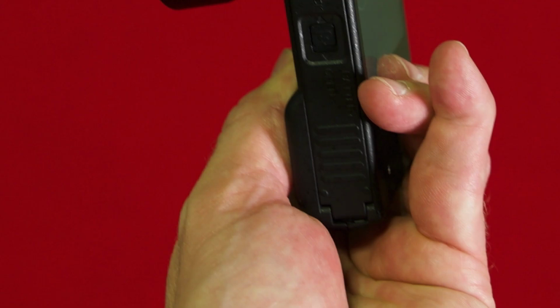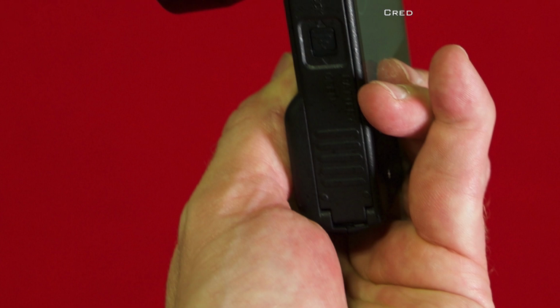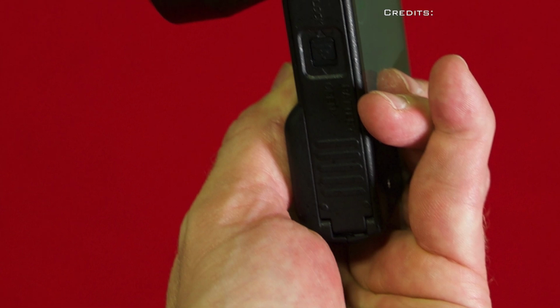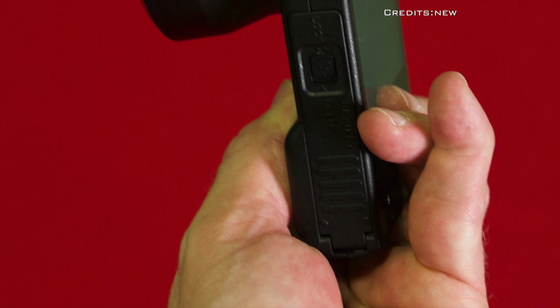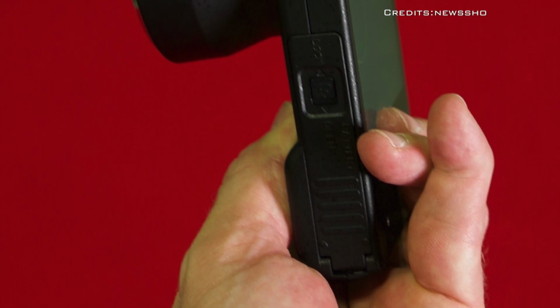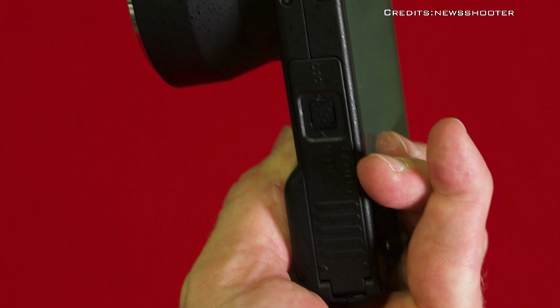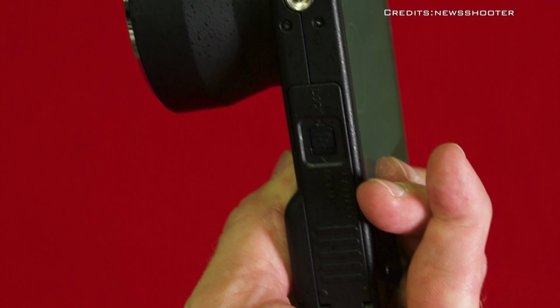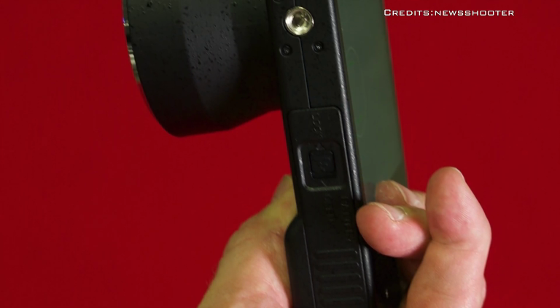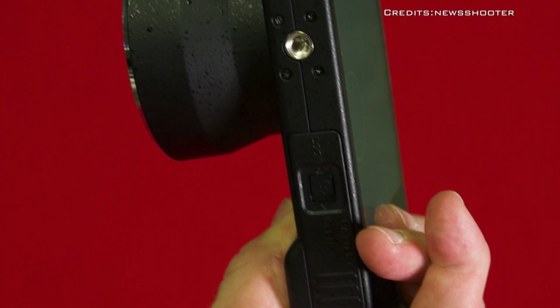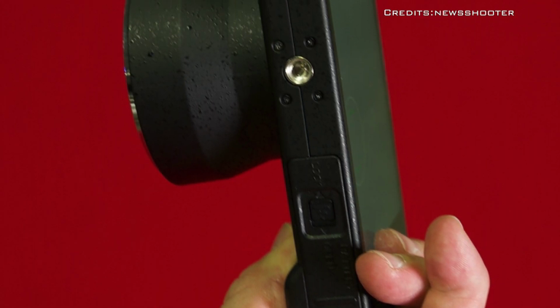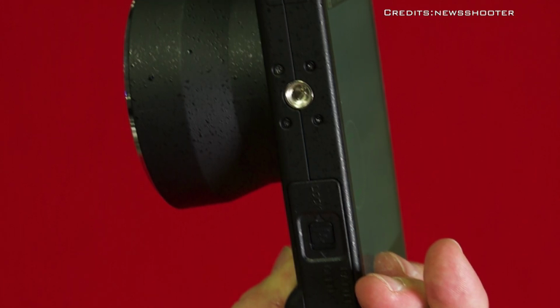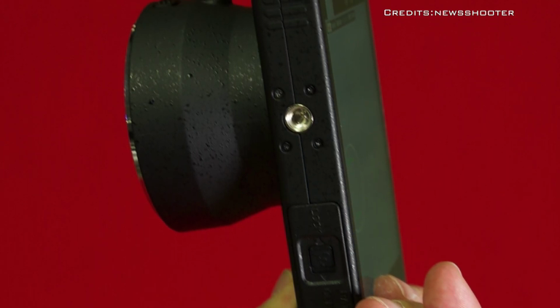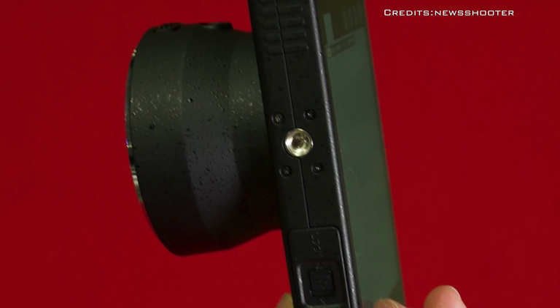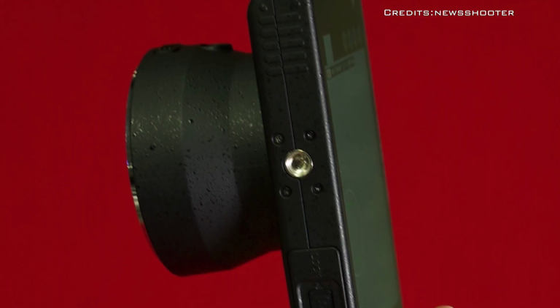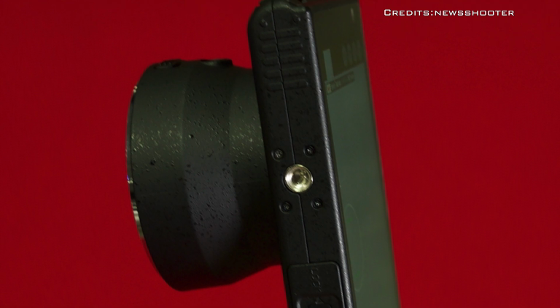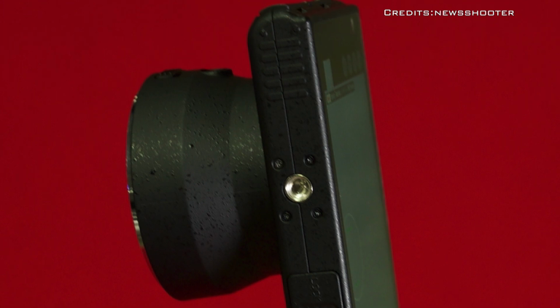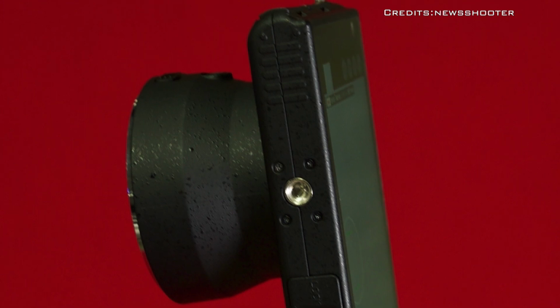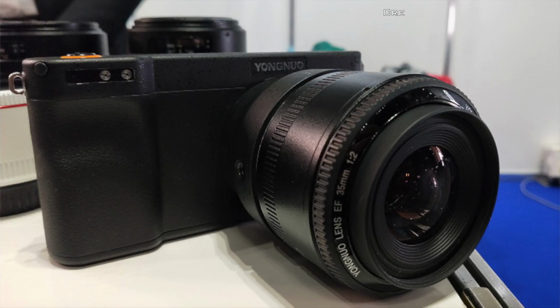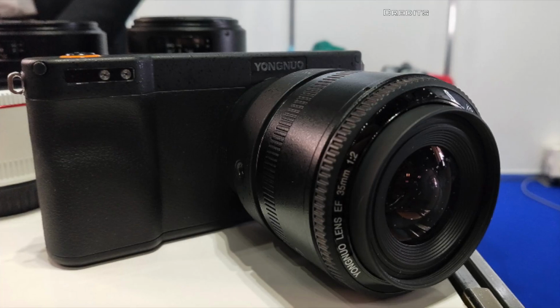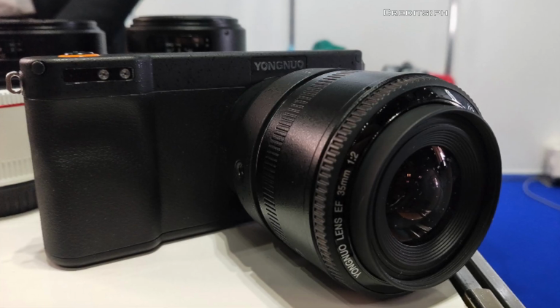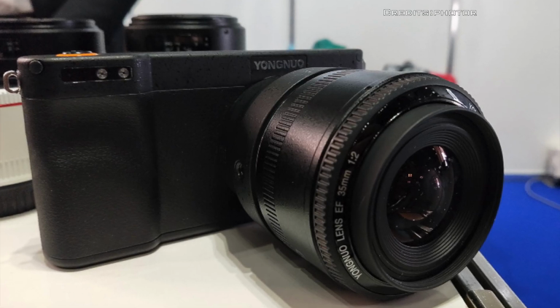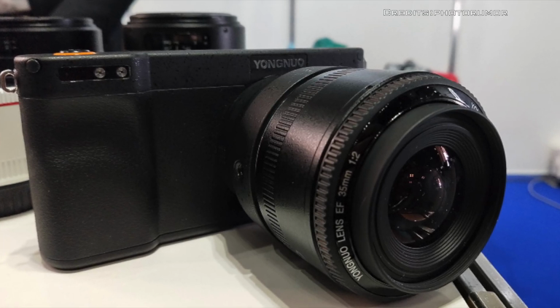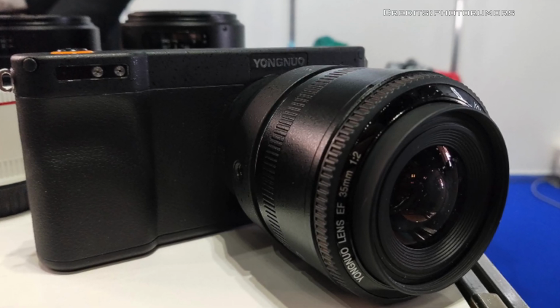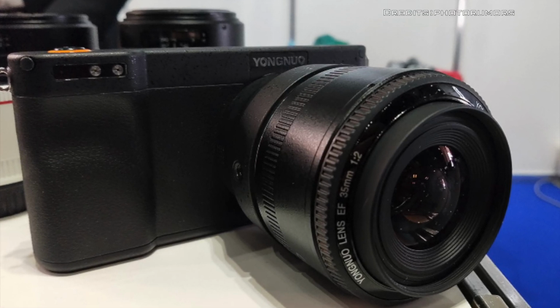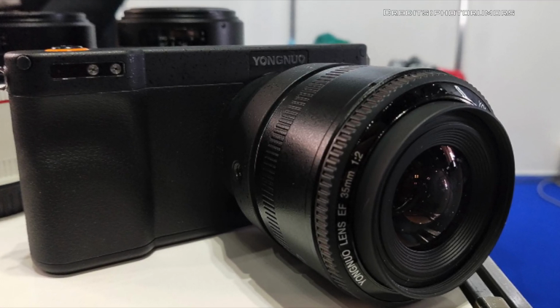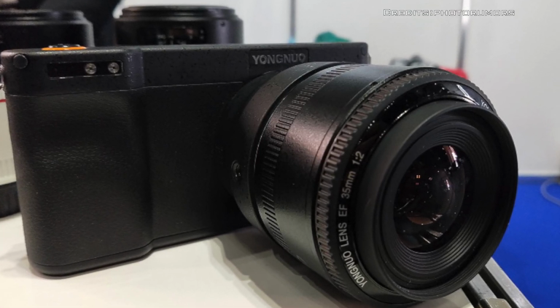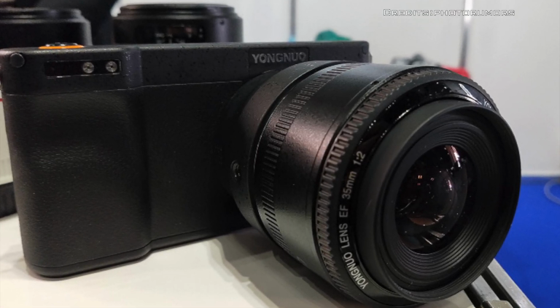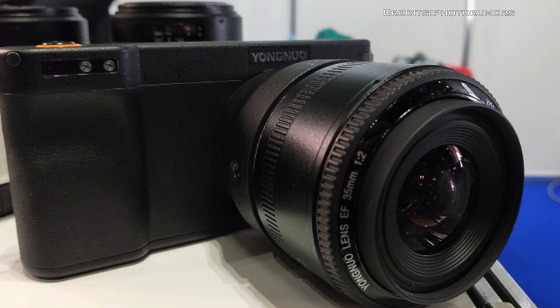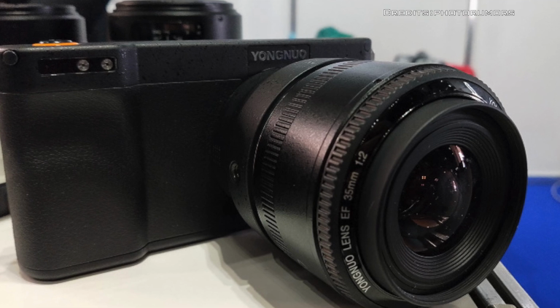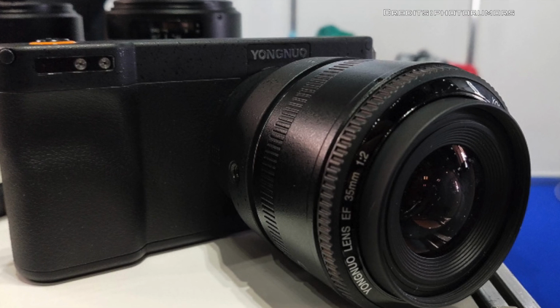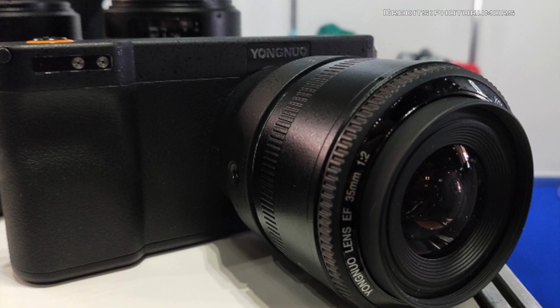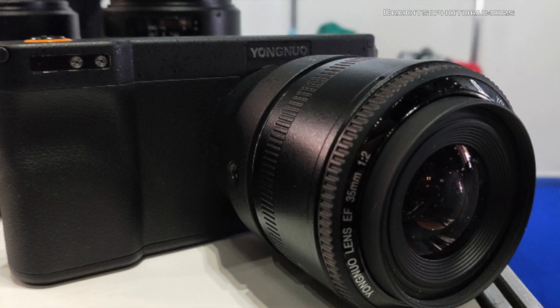It's also a very sleek camera, weighing in at 670 grams. The Yongnuo YN450 is available for approximately $600.